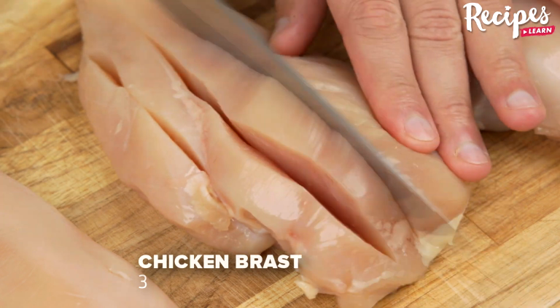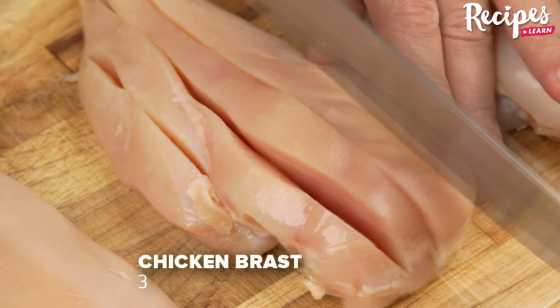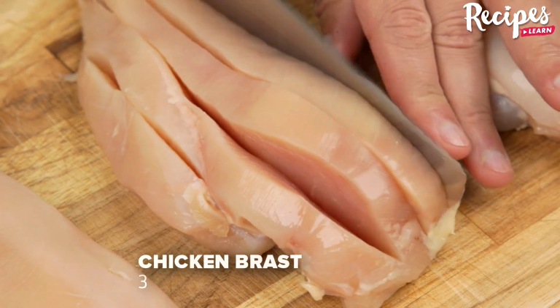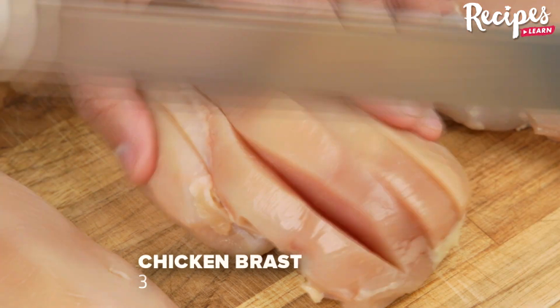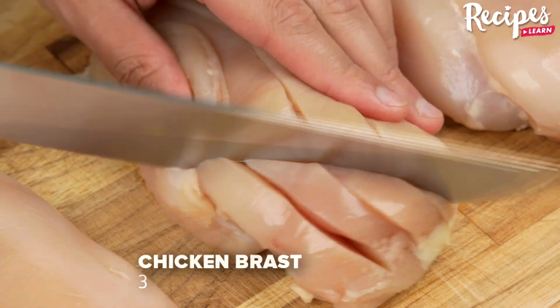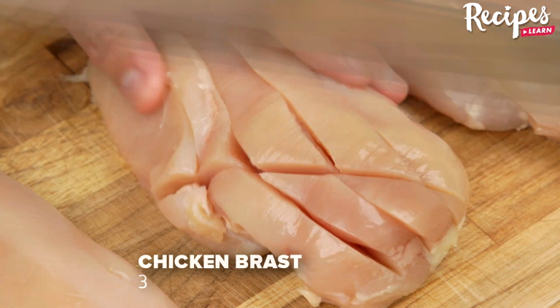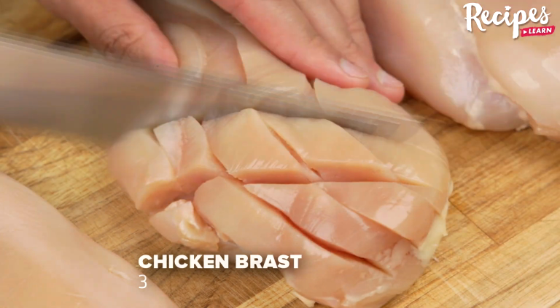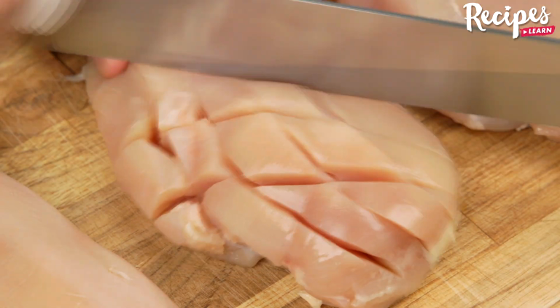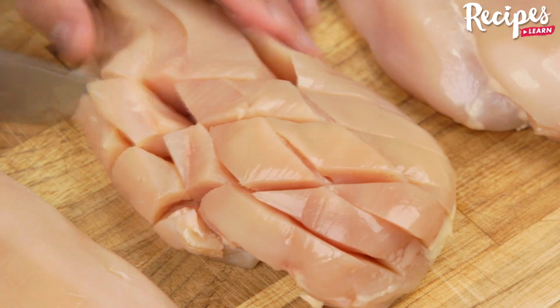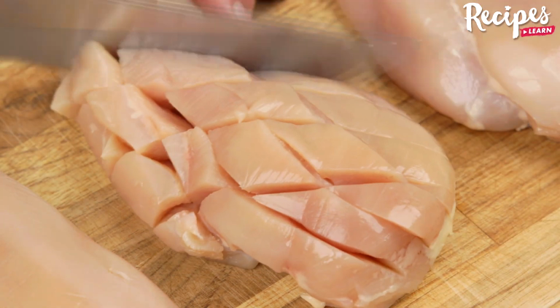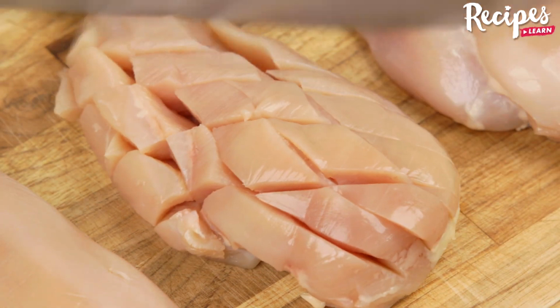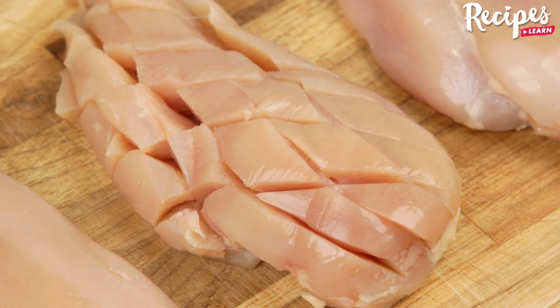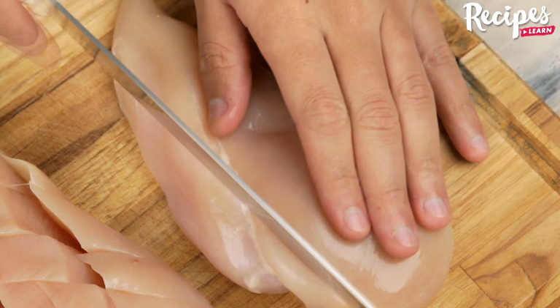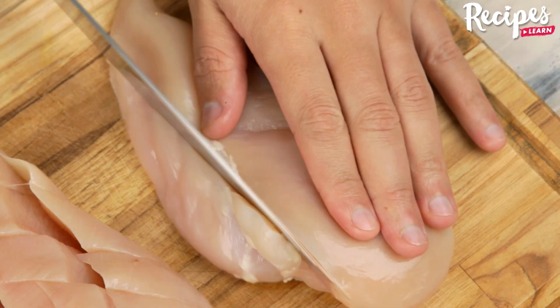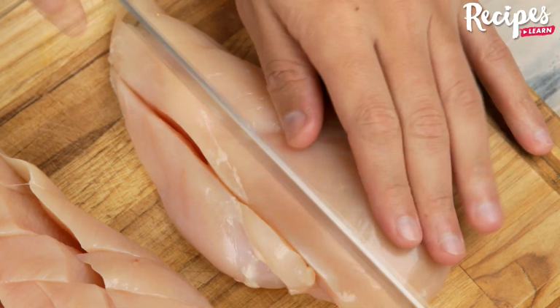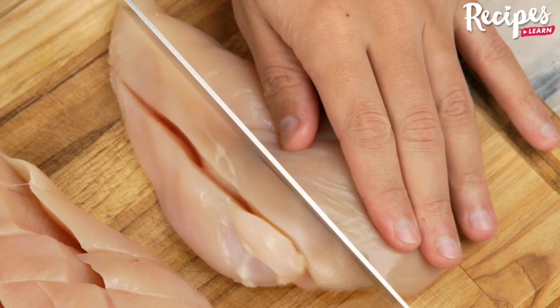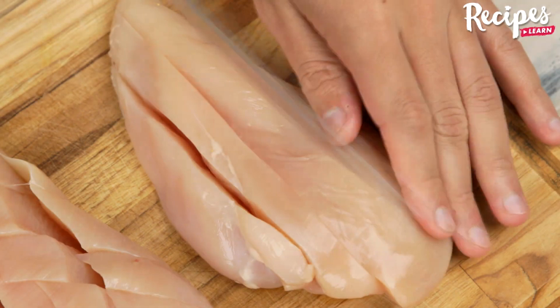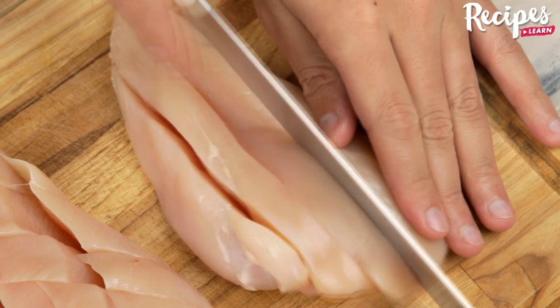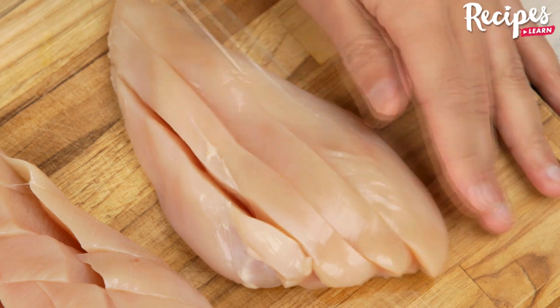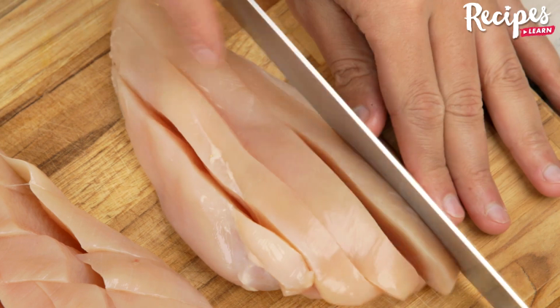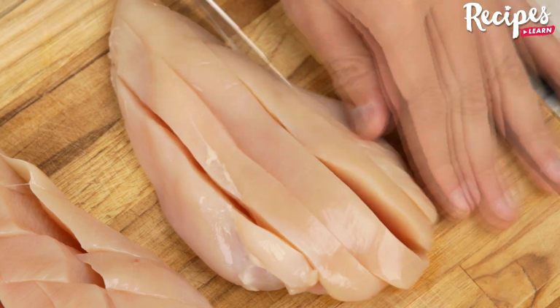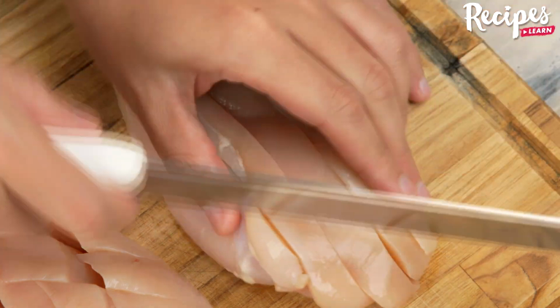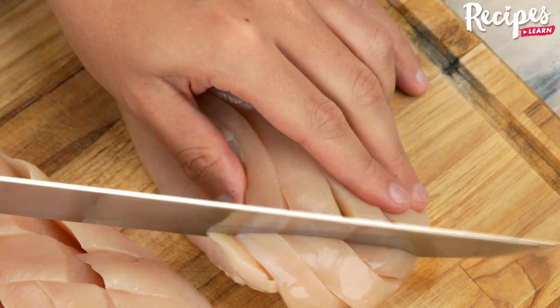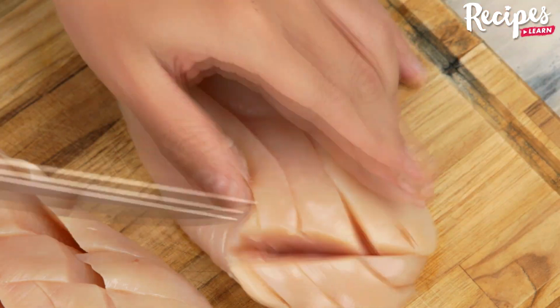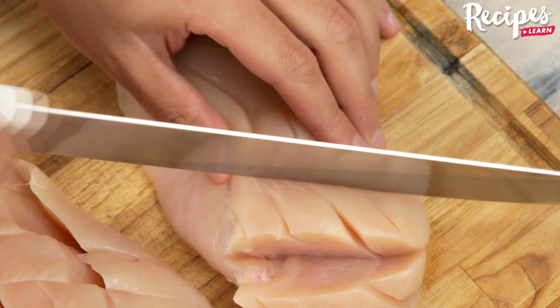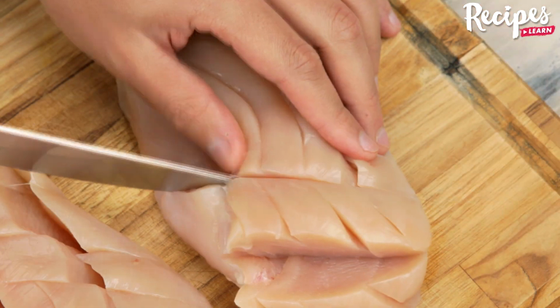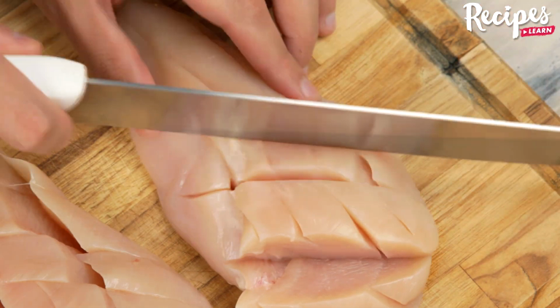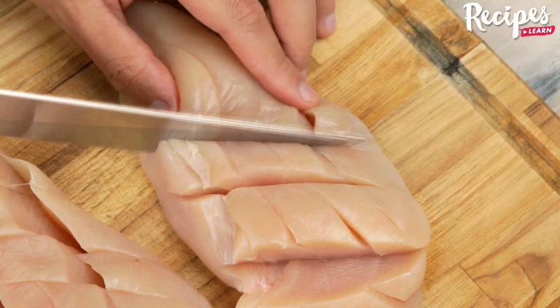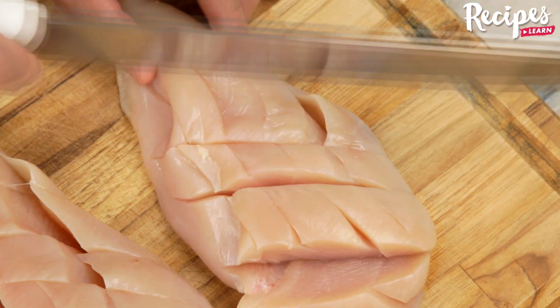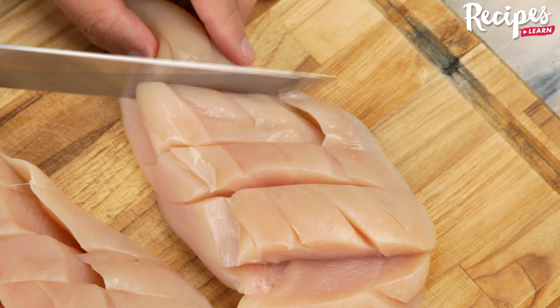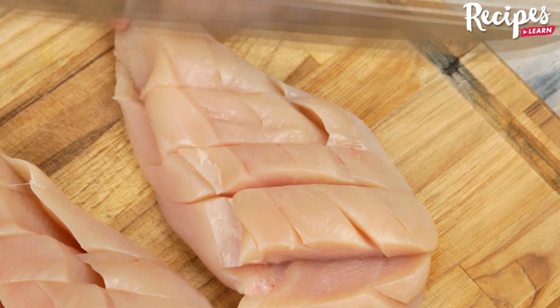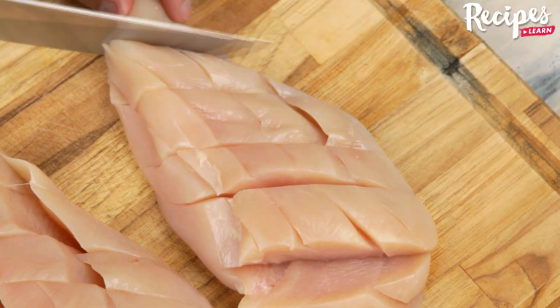Let's start our recipe by making these cuts in 3 chicken breasts, like this. Tell me which chicken breast recipe you've already prepared at home — I'd love to know it!